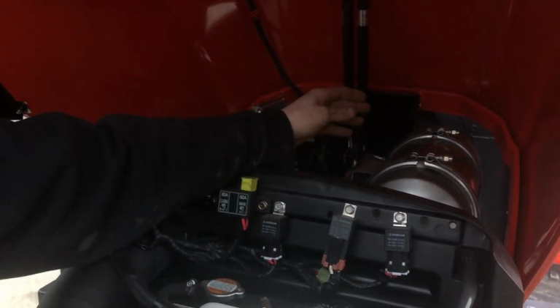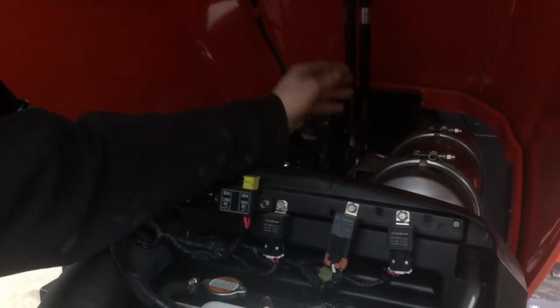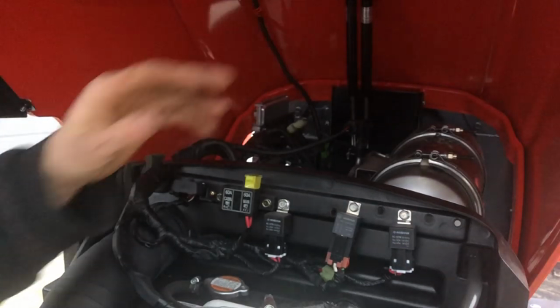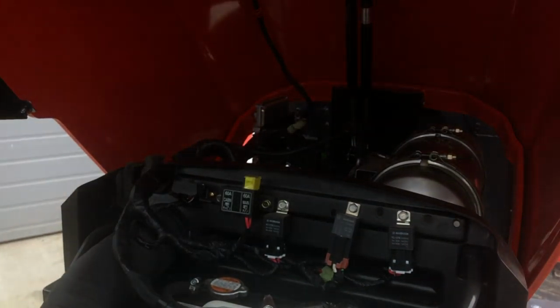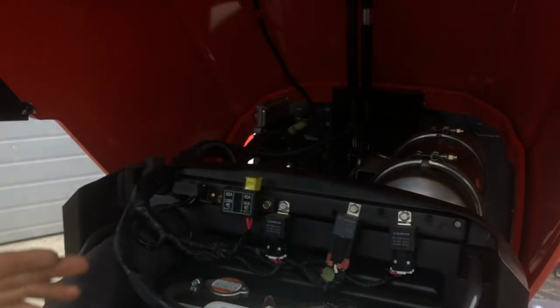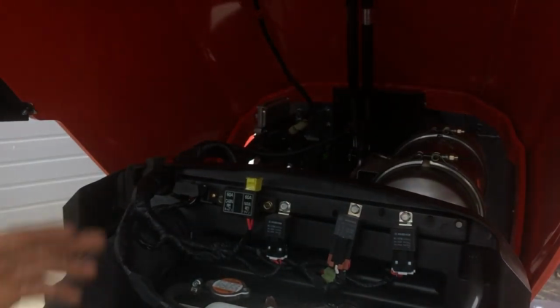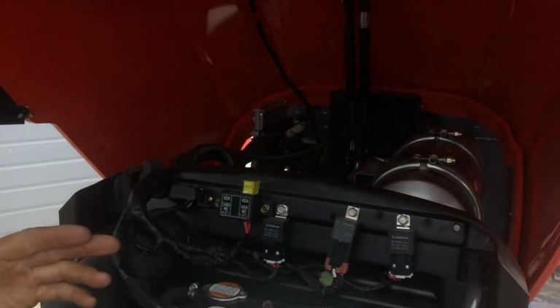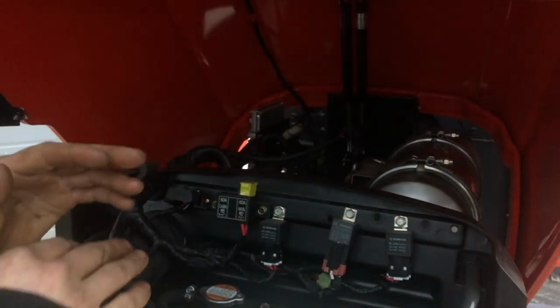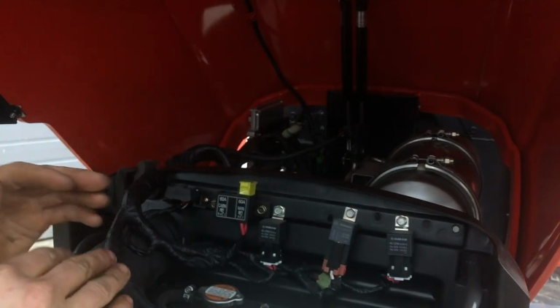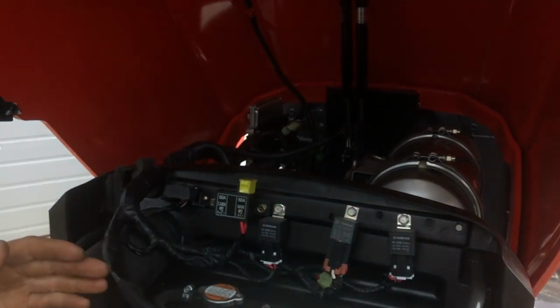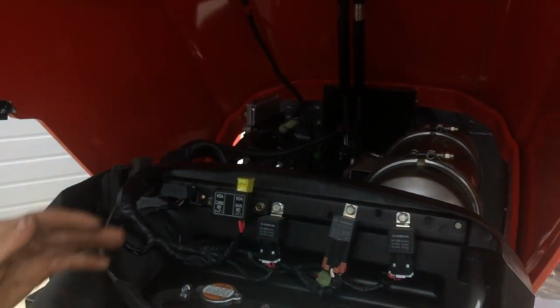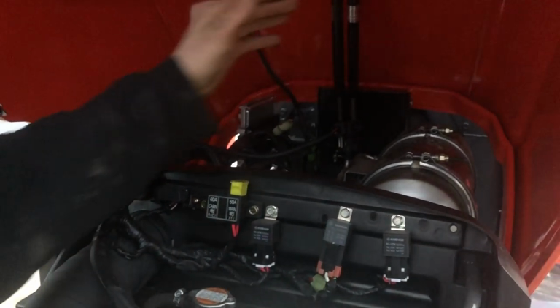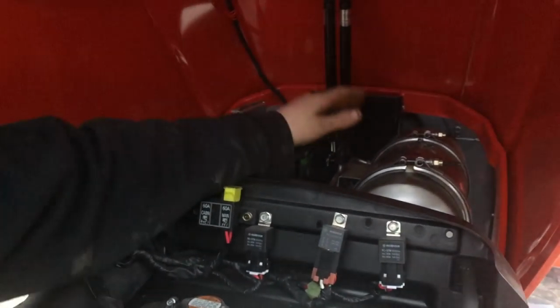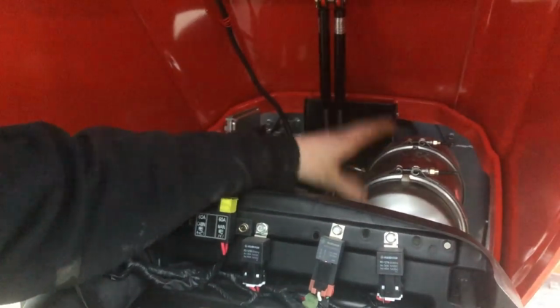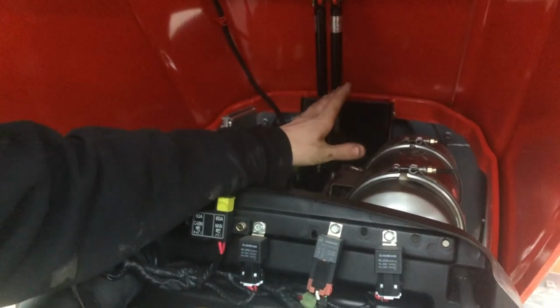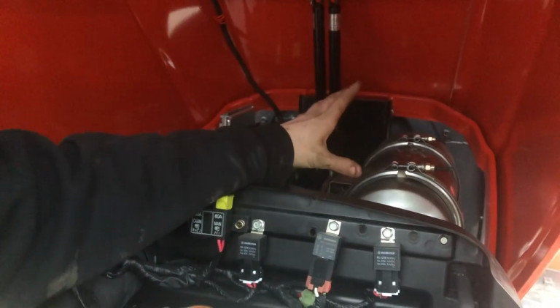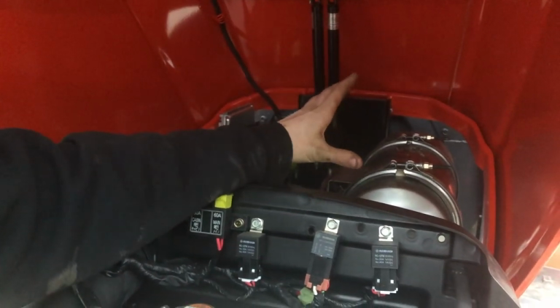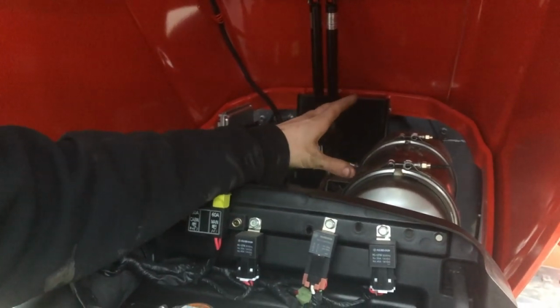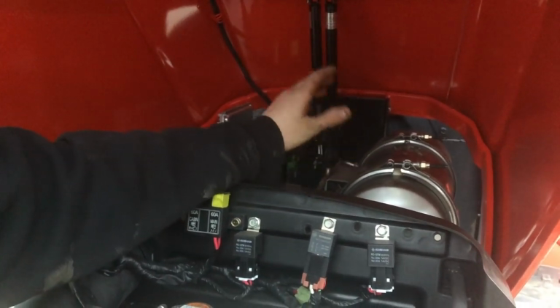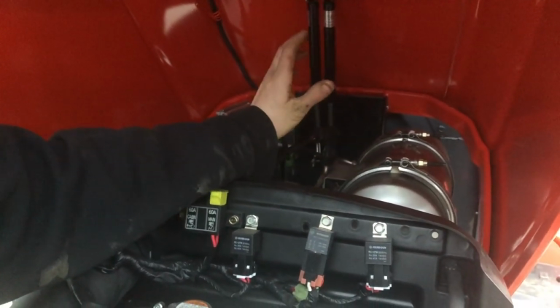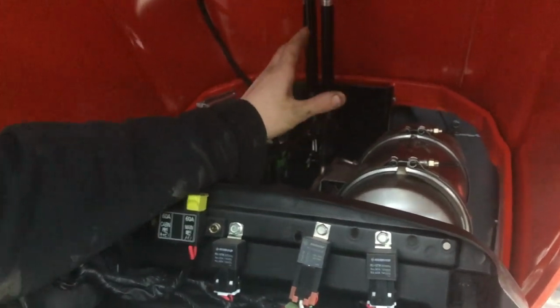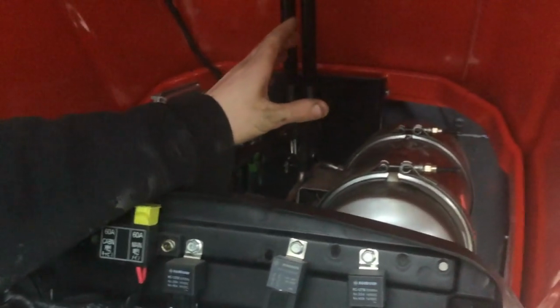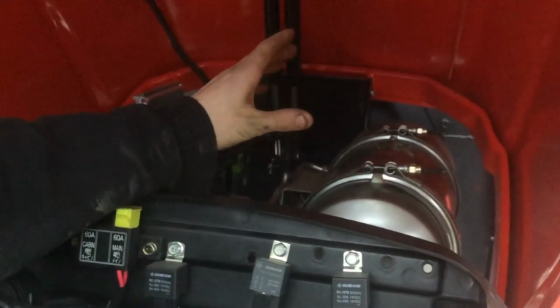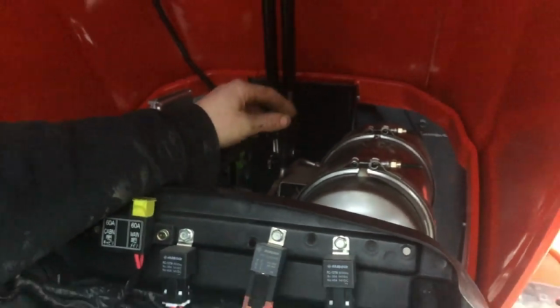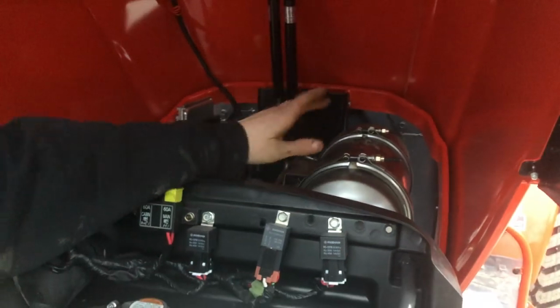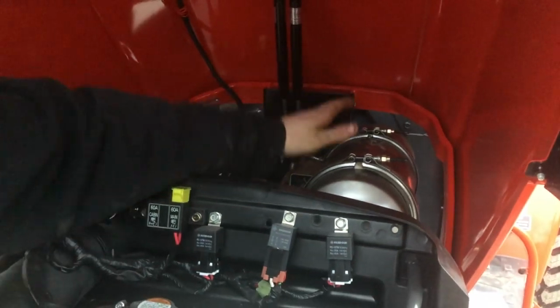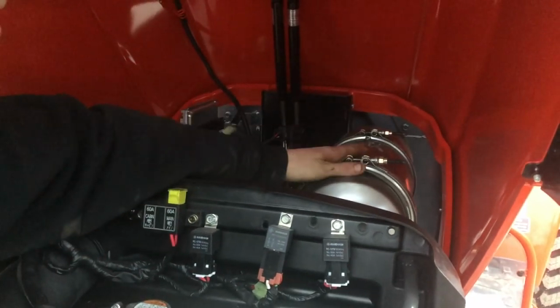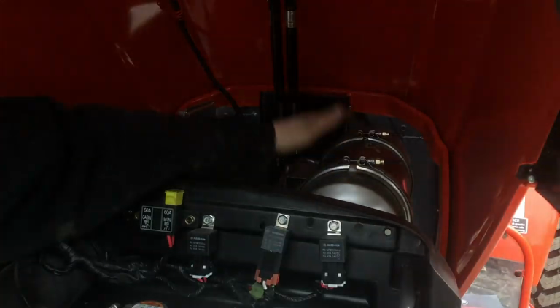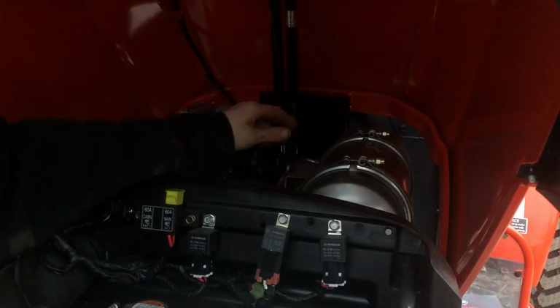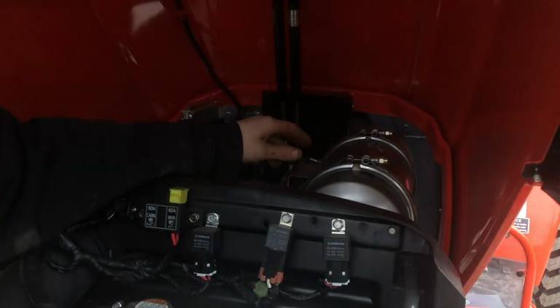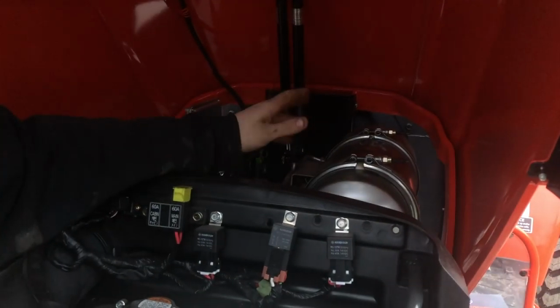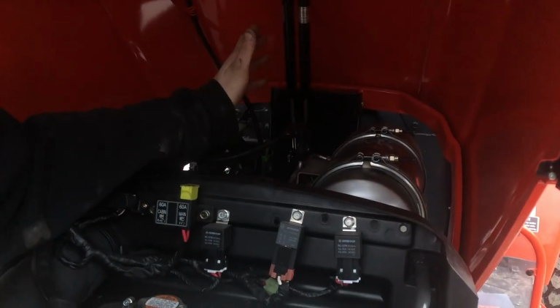Something to note: if you're doing a regen or you just did a regen, don't come anywhere near this exhaust, because it's probably twice as hot as it normally is. These exhausts are stainless and they turn purple — that's pretty self-explanatory how hot it gets.